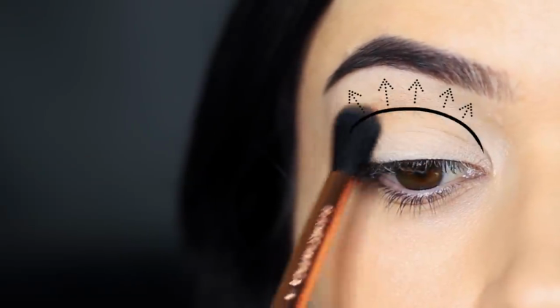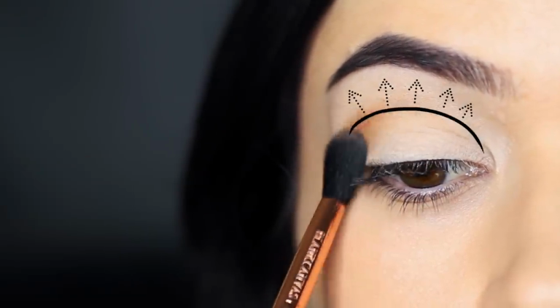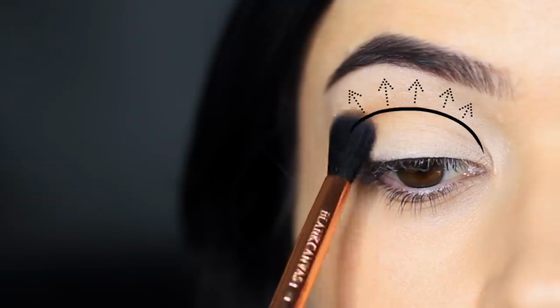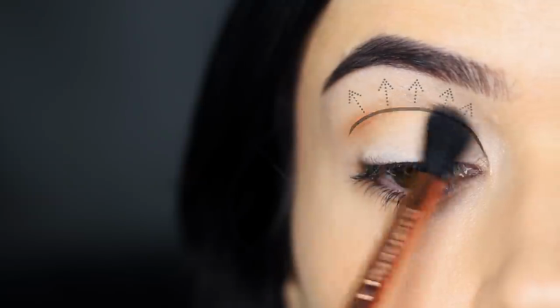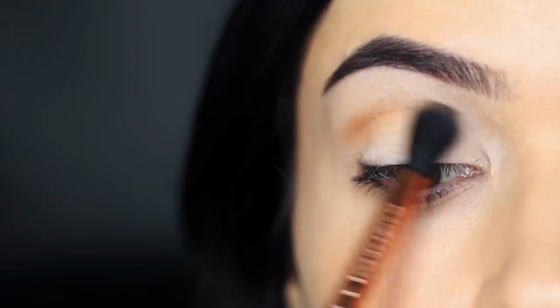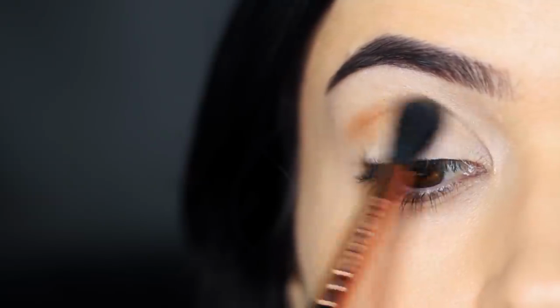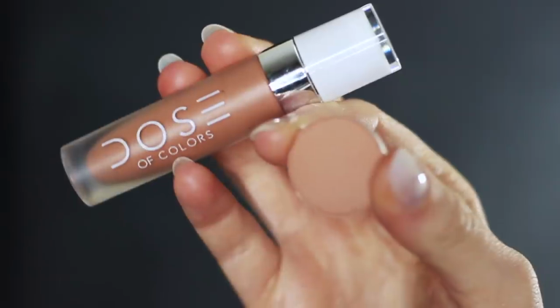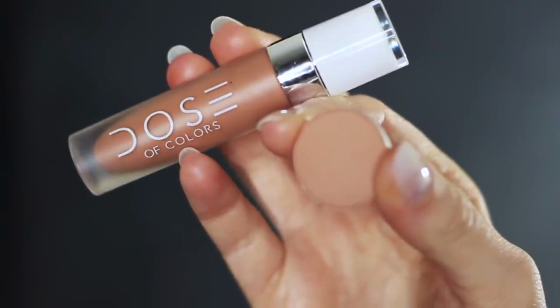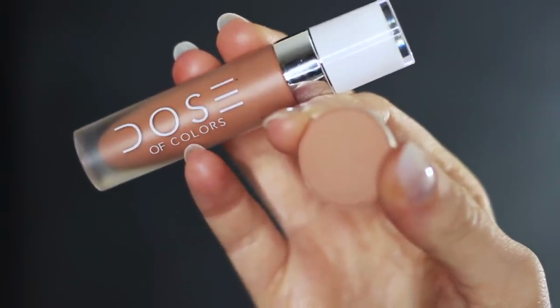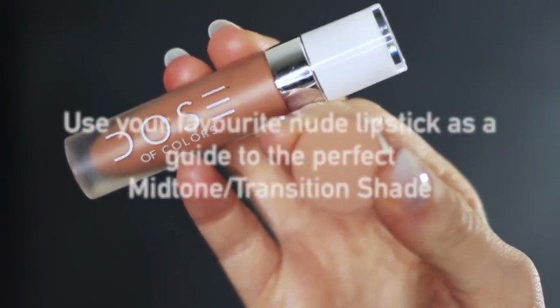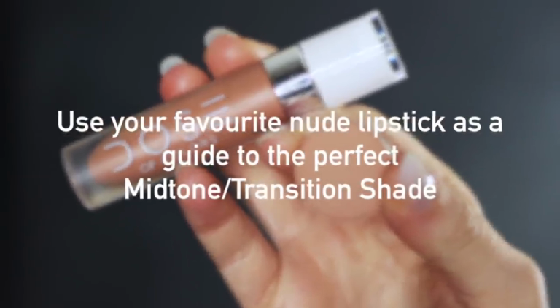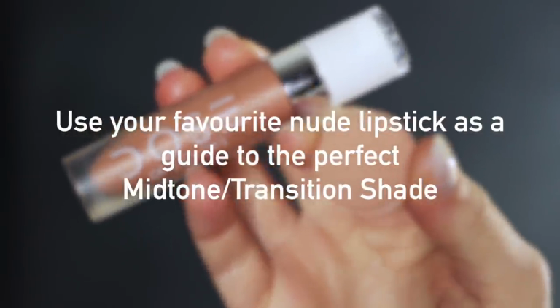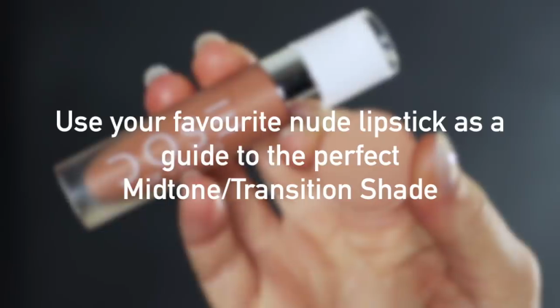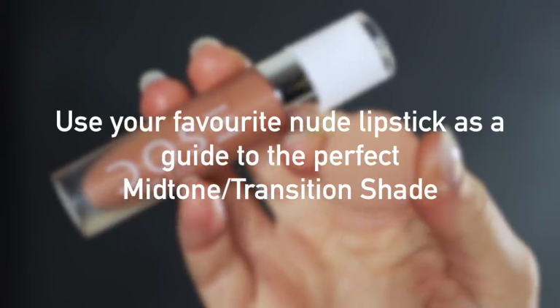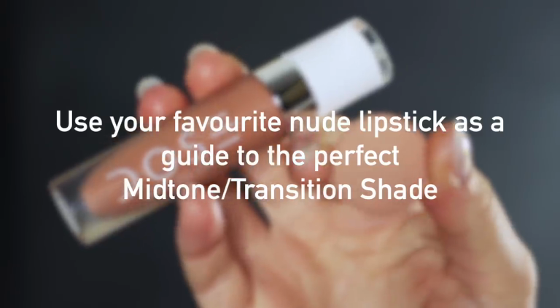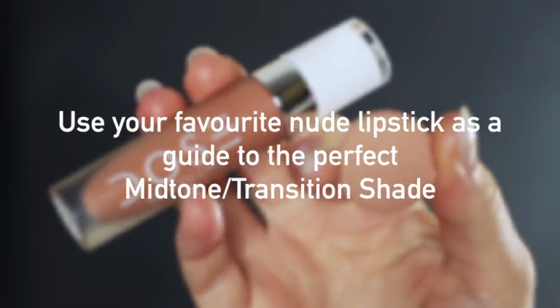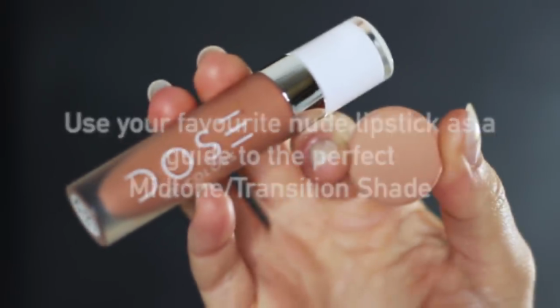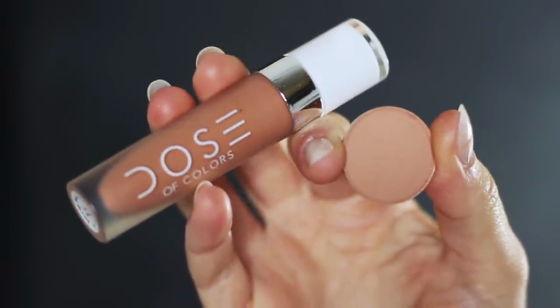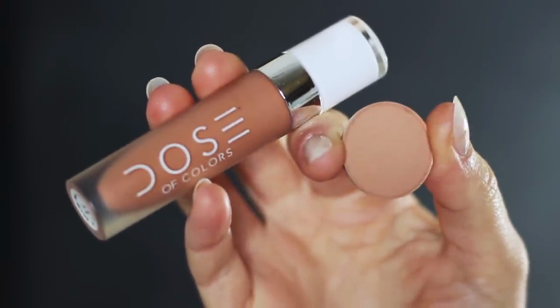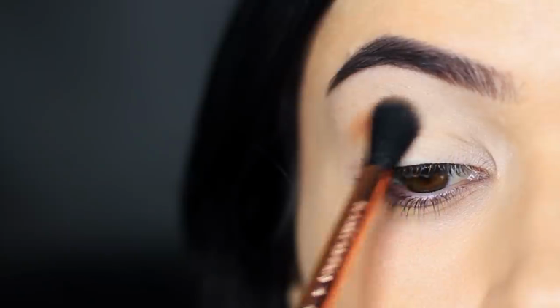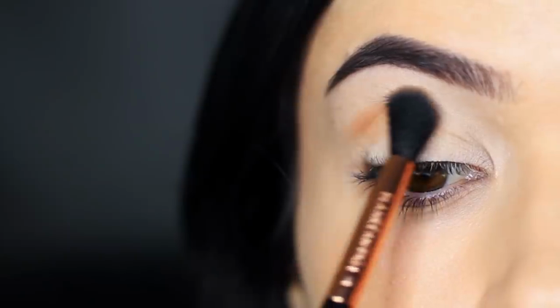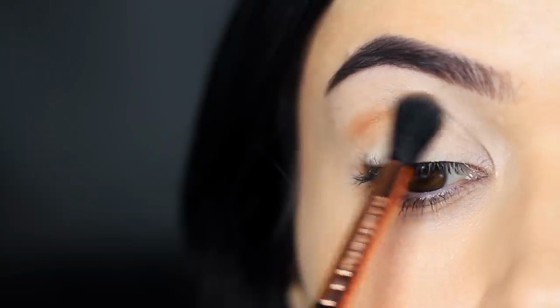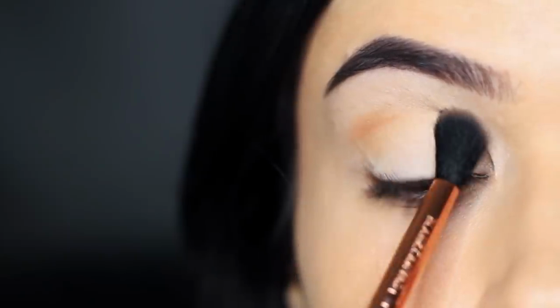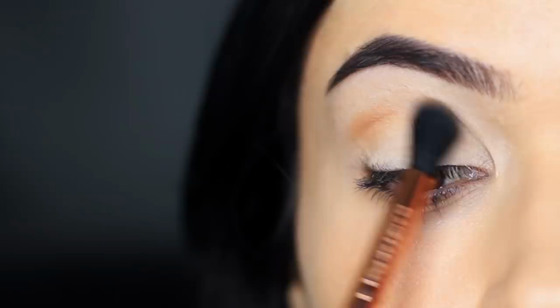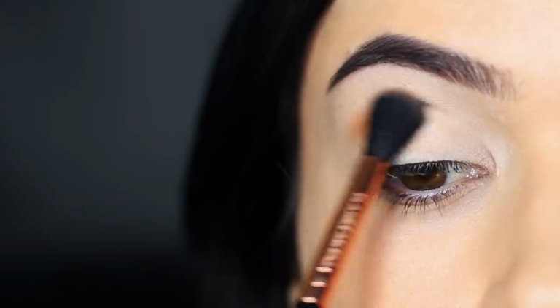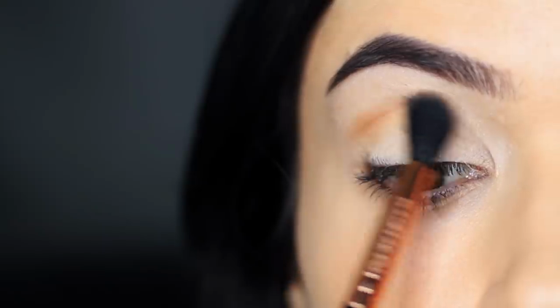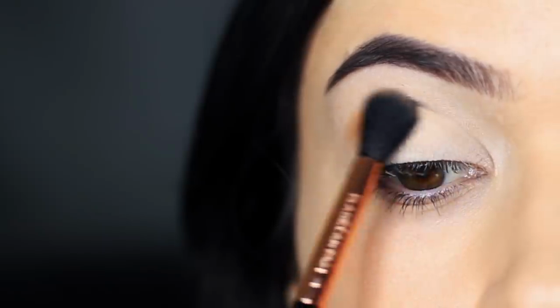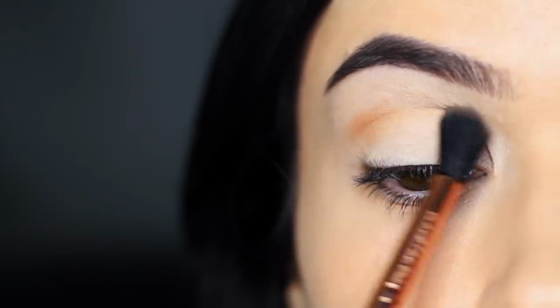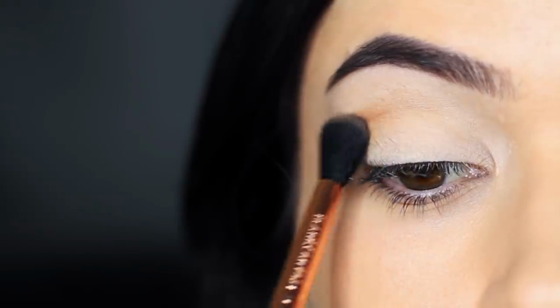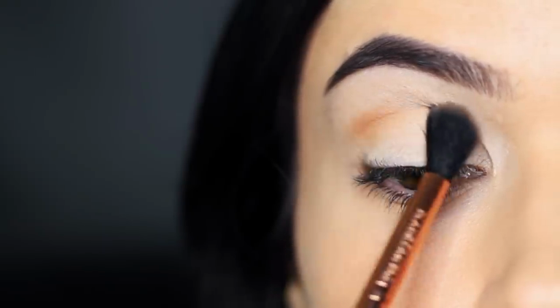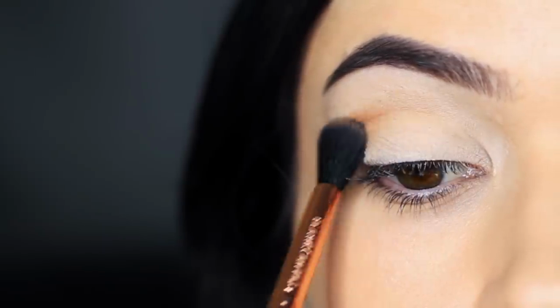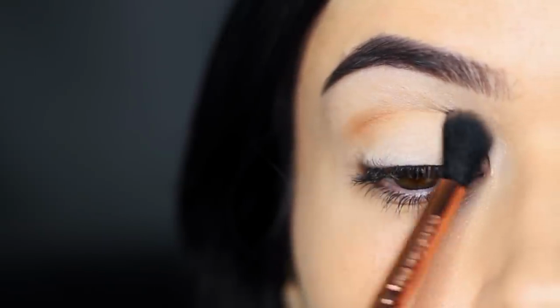If you have hooded eyes, remember not to skip this step. If you're struggling to find the perfect mid-tone or transition shade, try using your favorite nude lipstick as a guide. If you know what shade of nude lipstick you'd wear with this look, just find a corresponding eyeshadow and it will work perfectly in the crease.